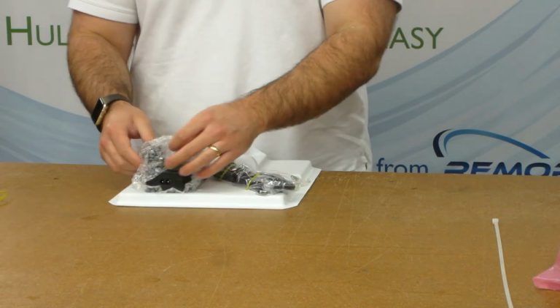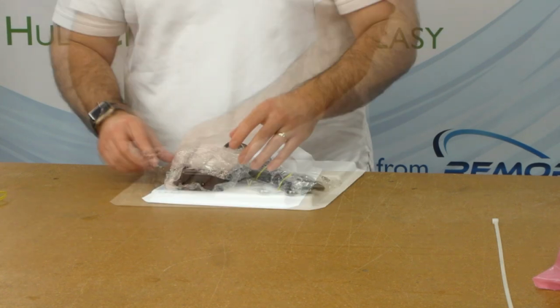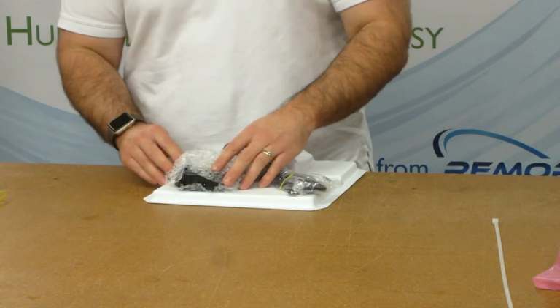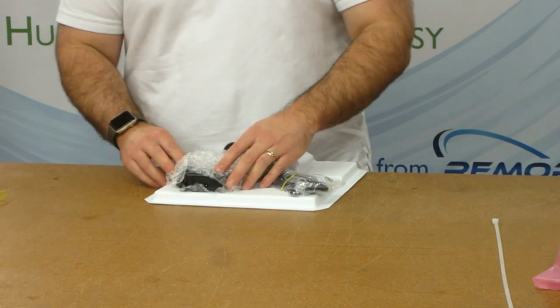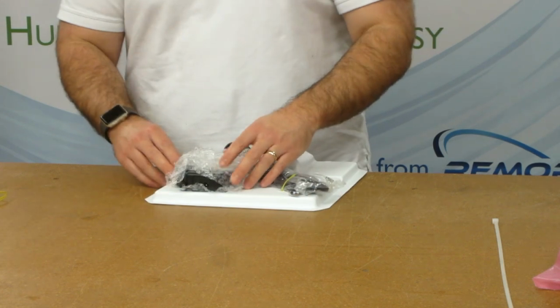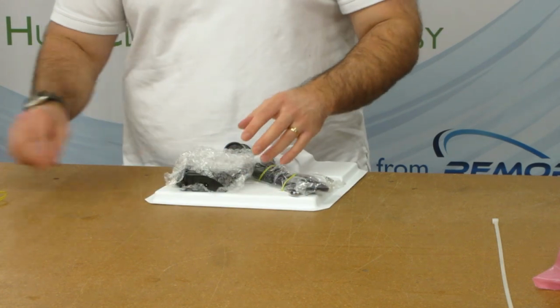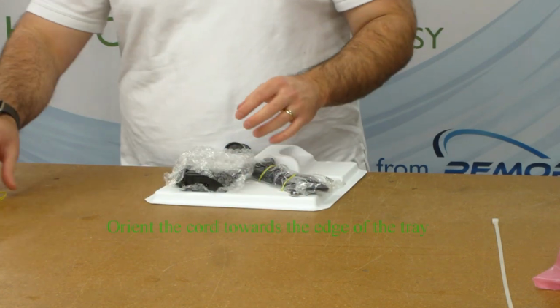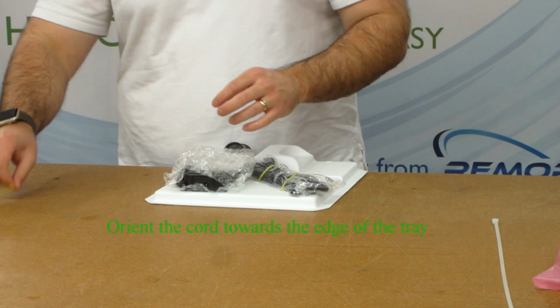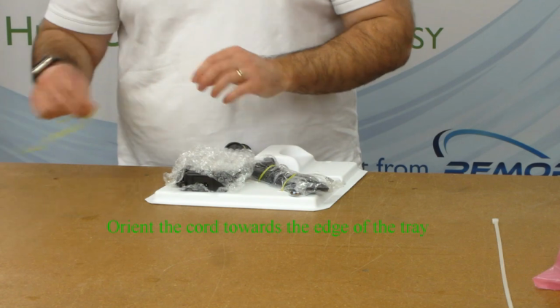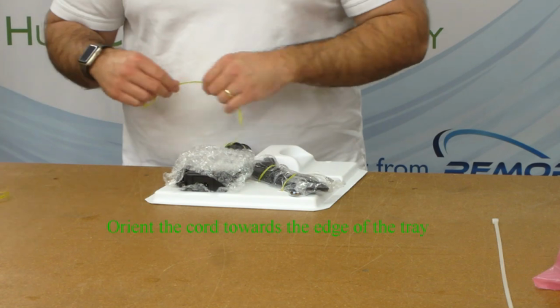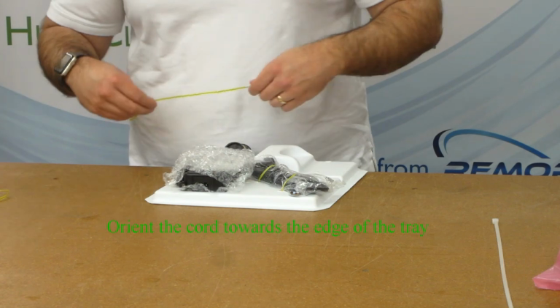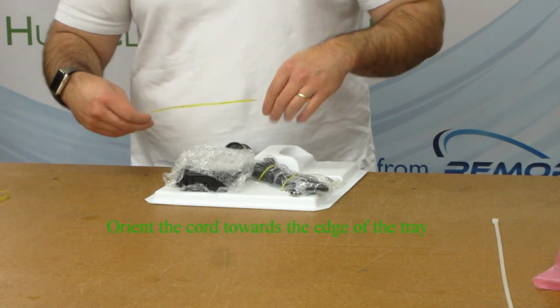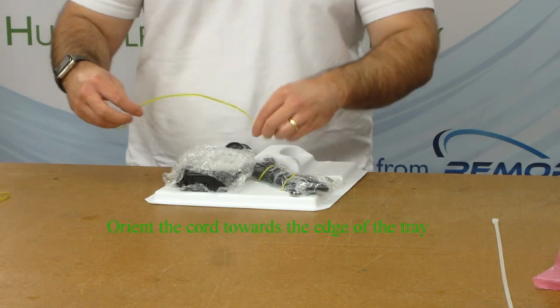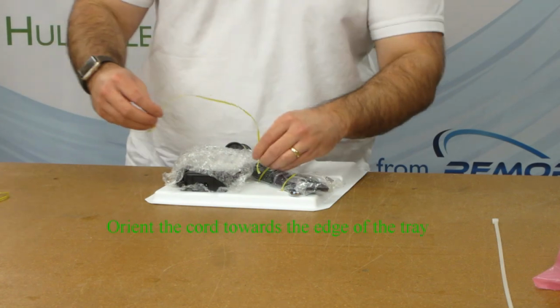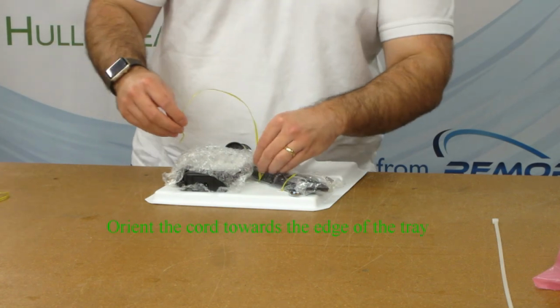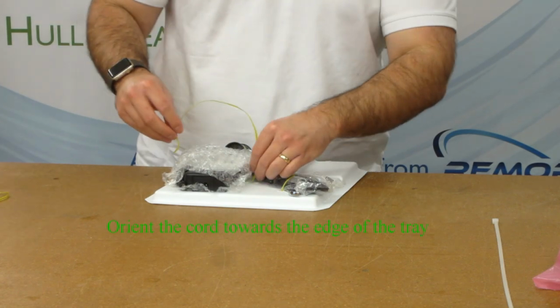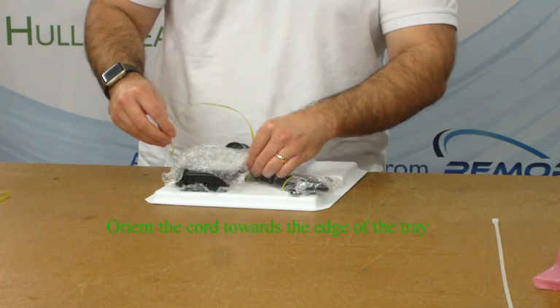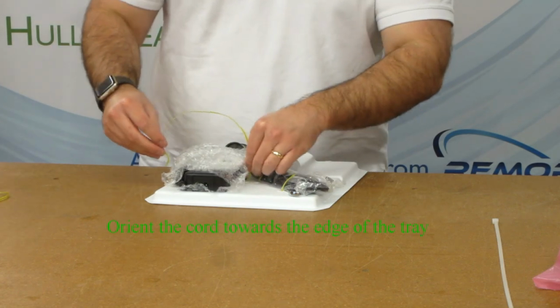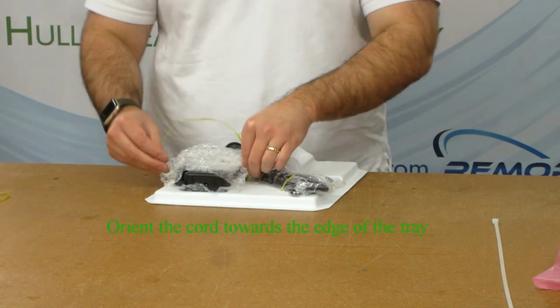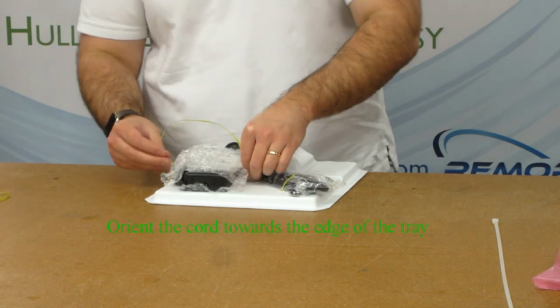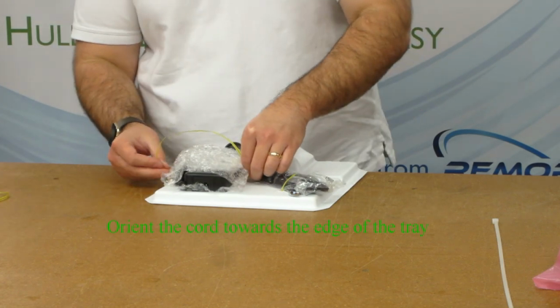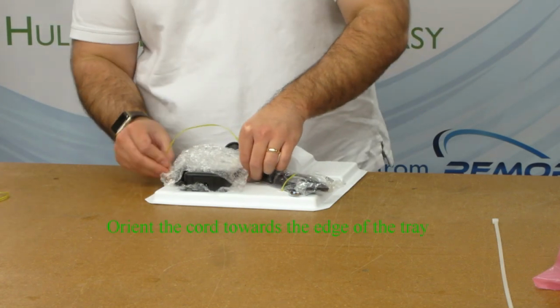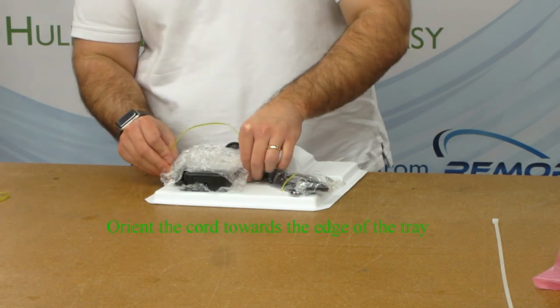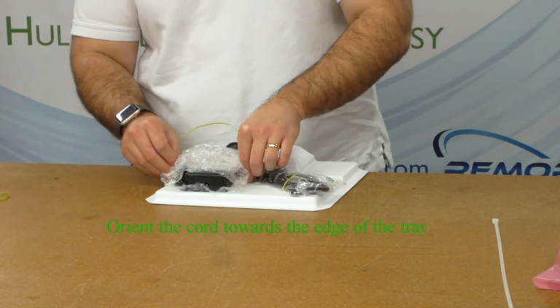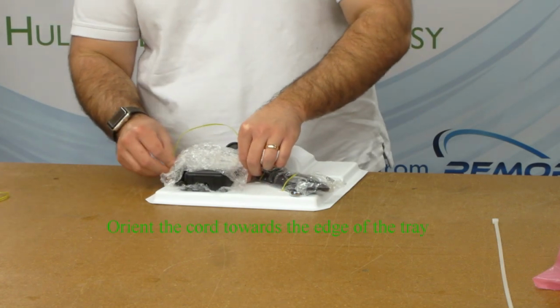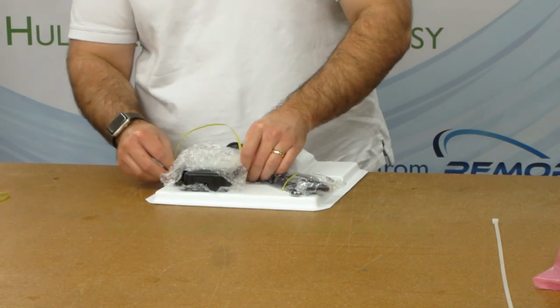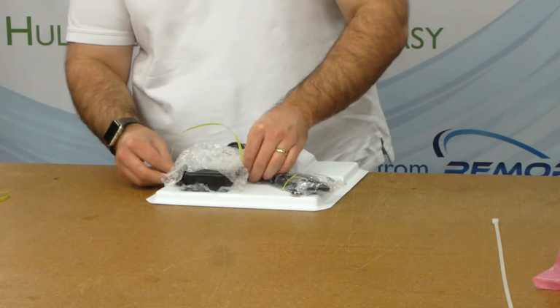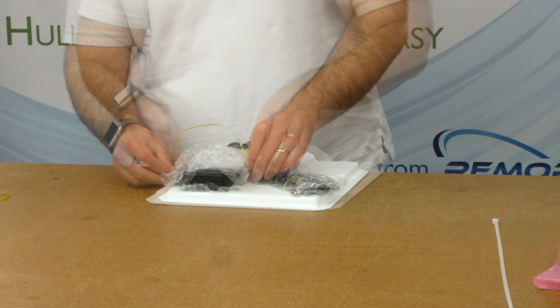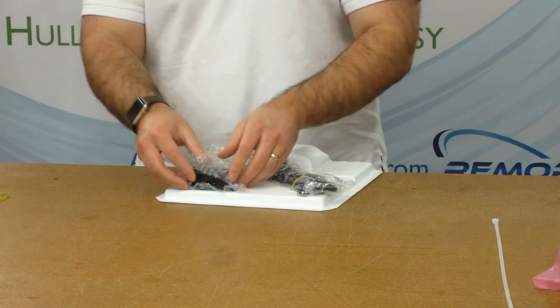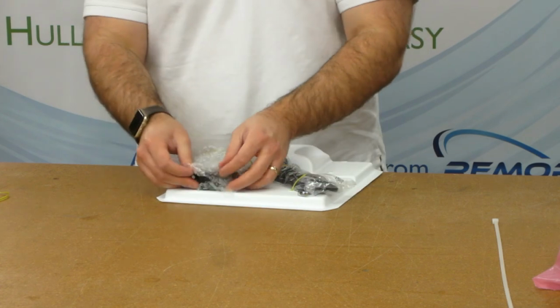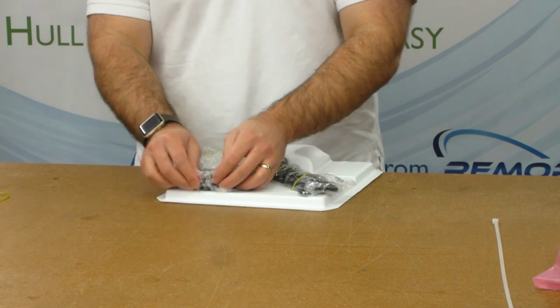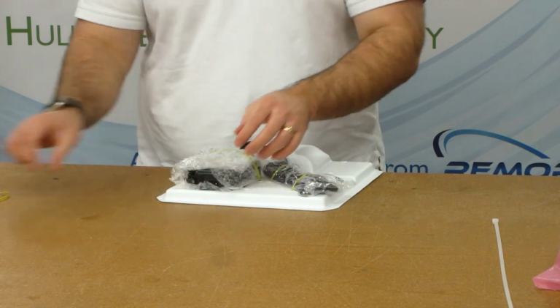The power supply and spare parts bag go into the rectangular opening. Install the two long twist ties the same way as the previous components.